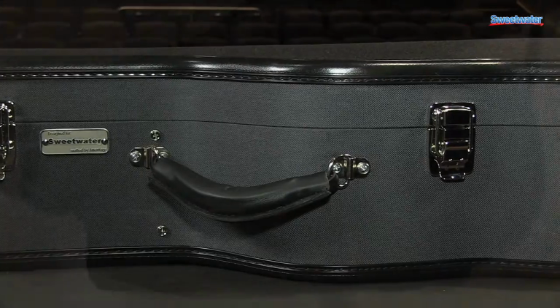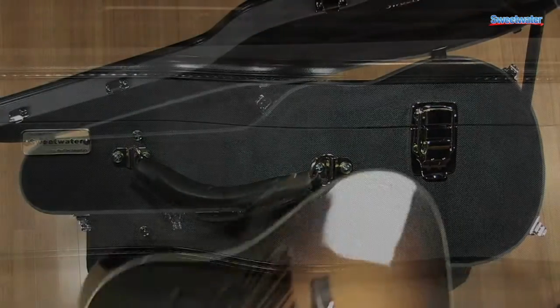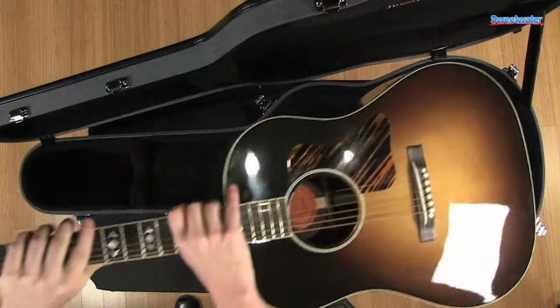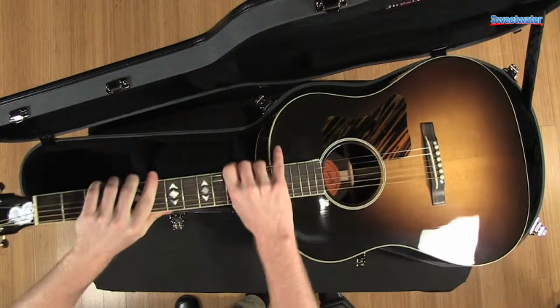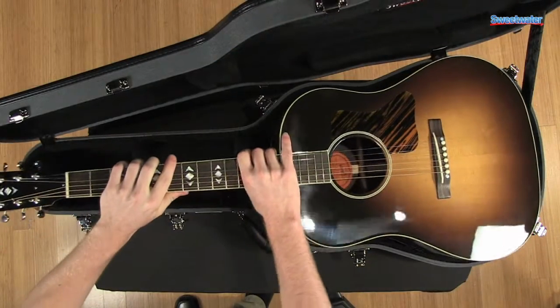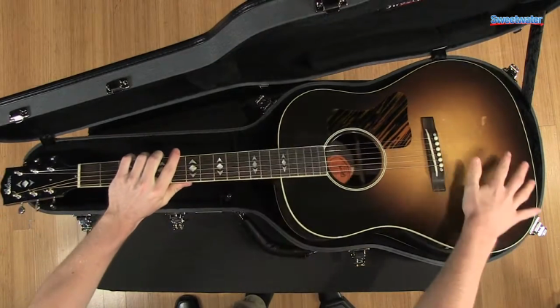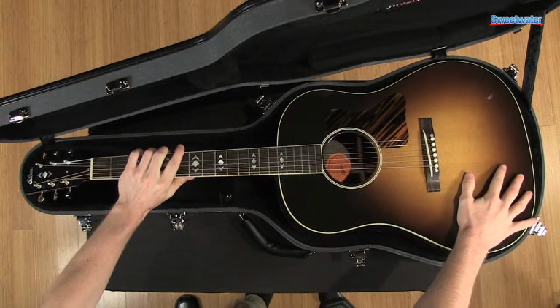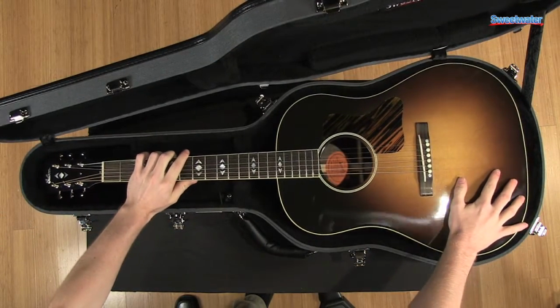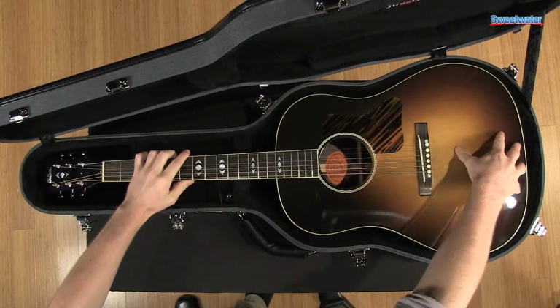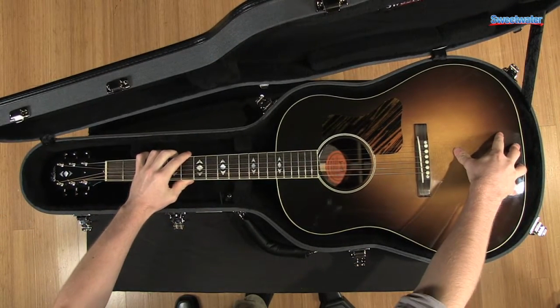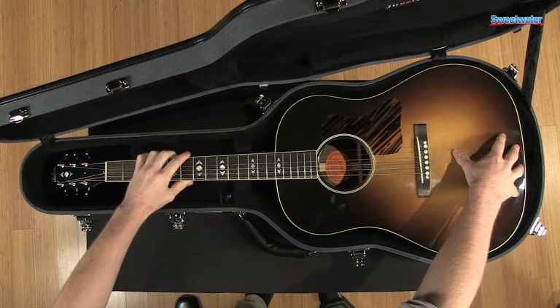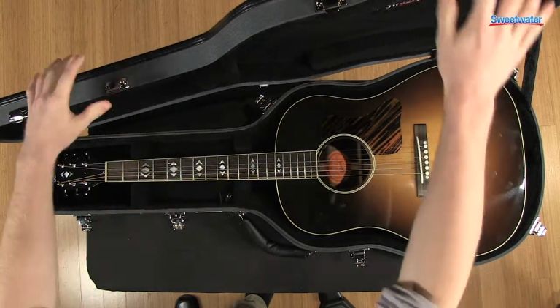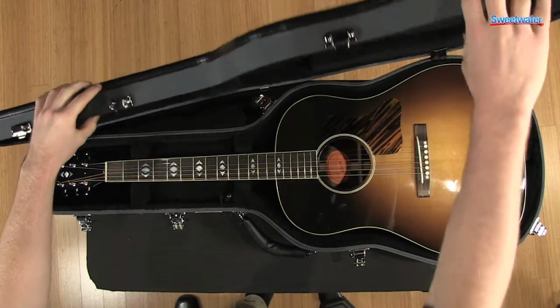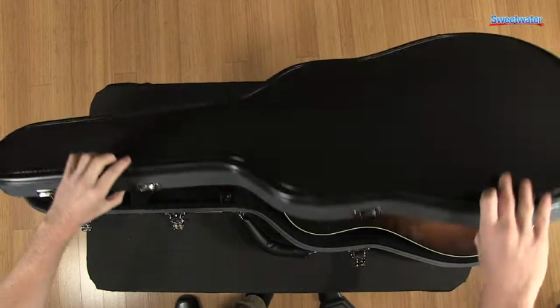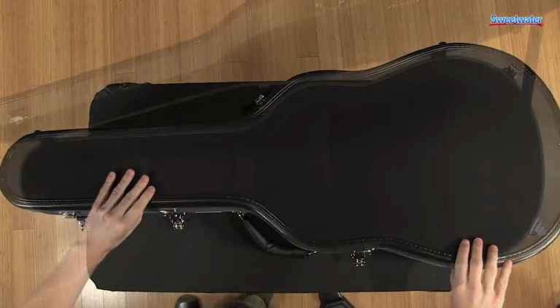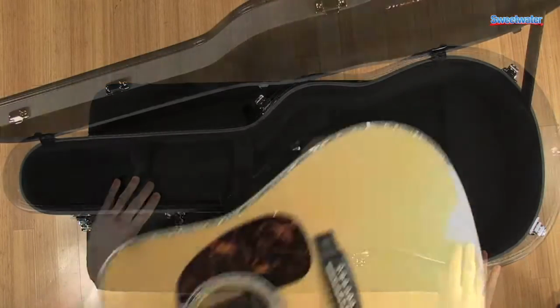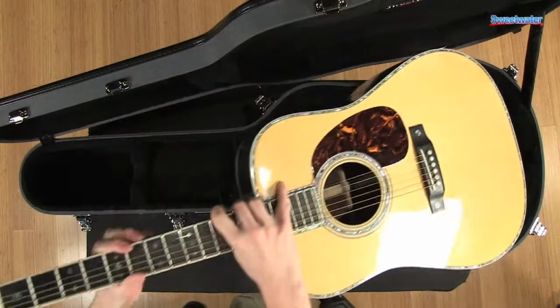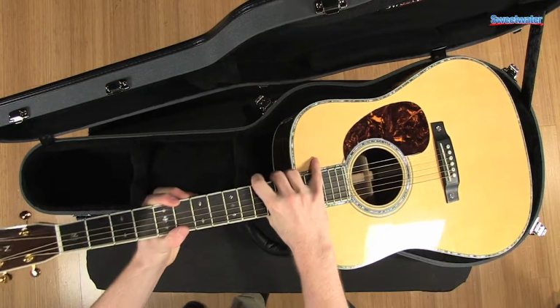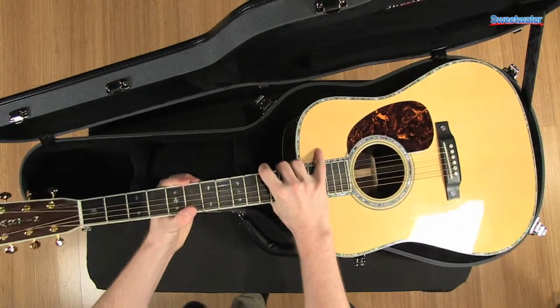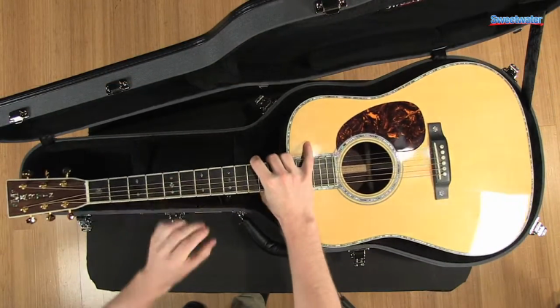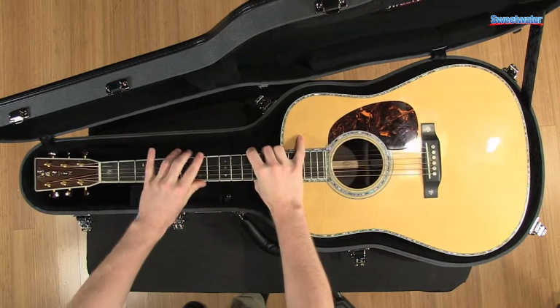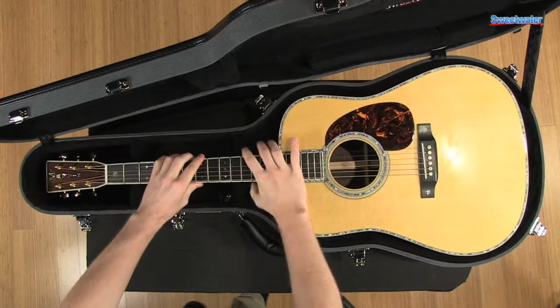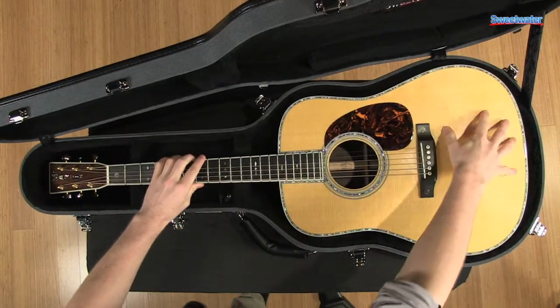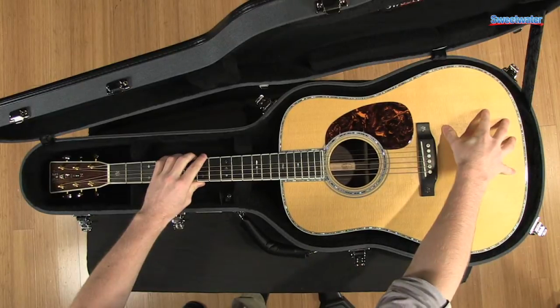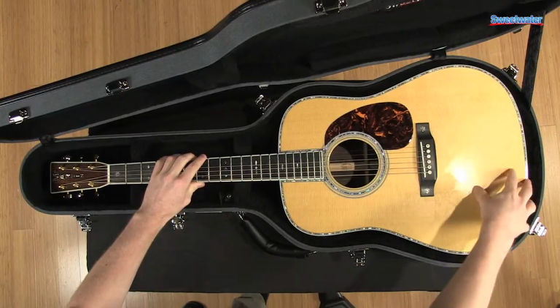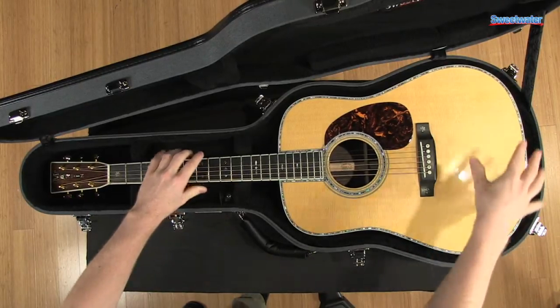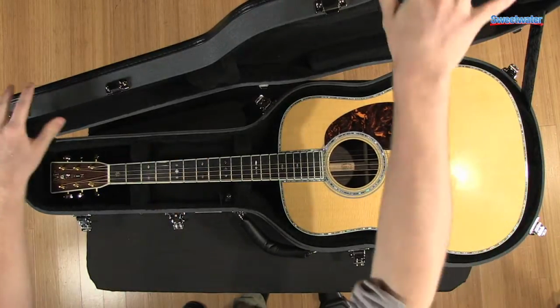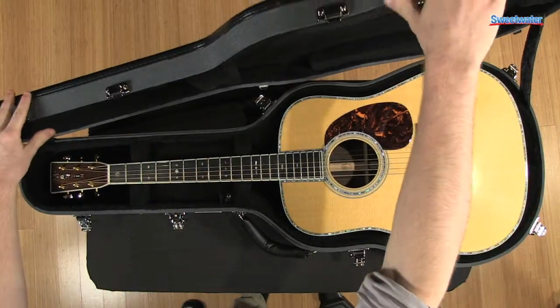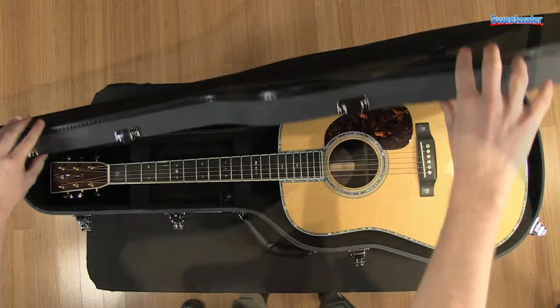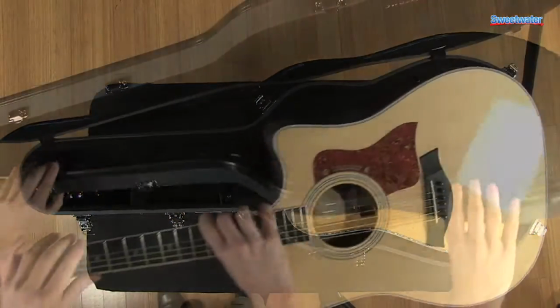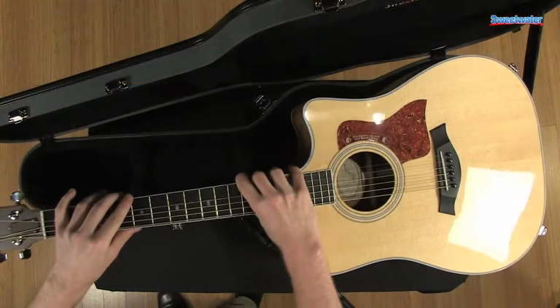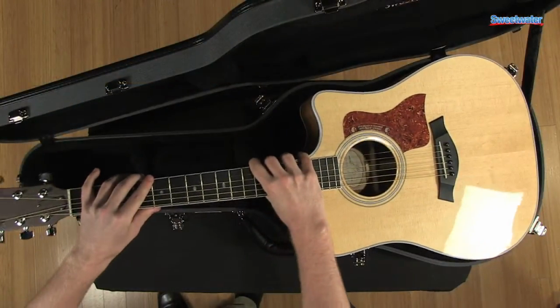Here's a Gibson traditional AJ shape. Here's a Martin traditional Dreadnought shape. Here's a Taylor 10 series guitar.